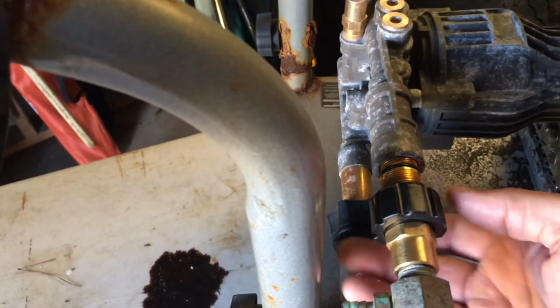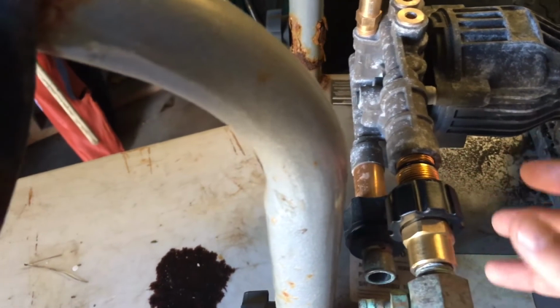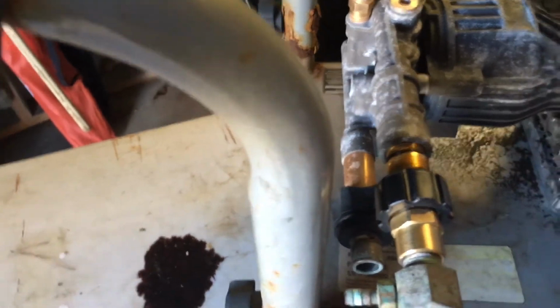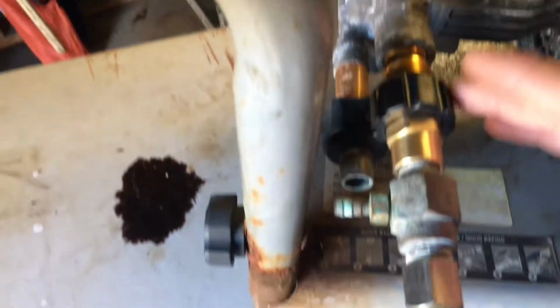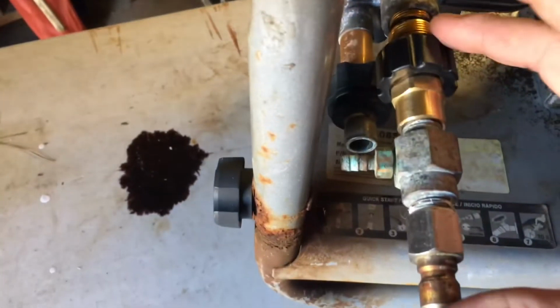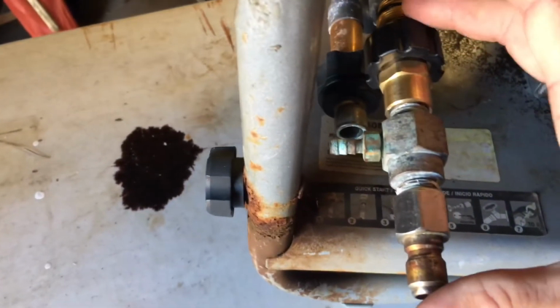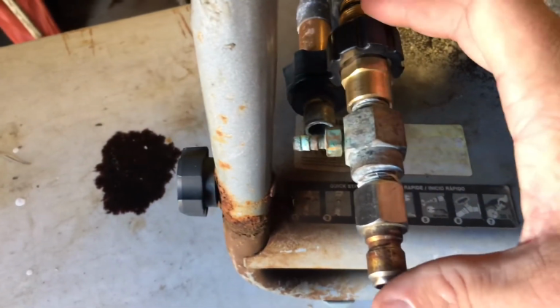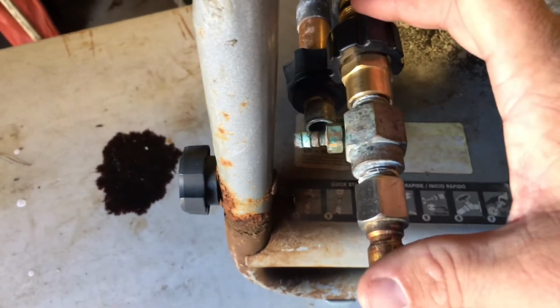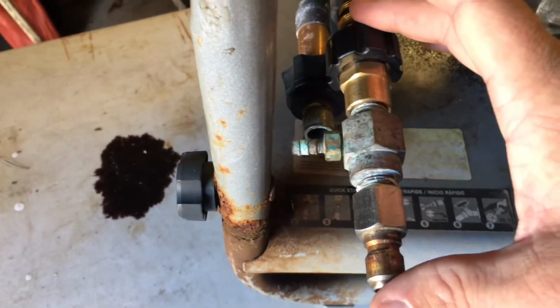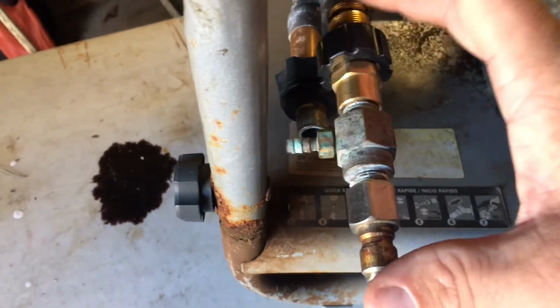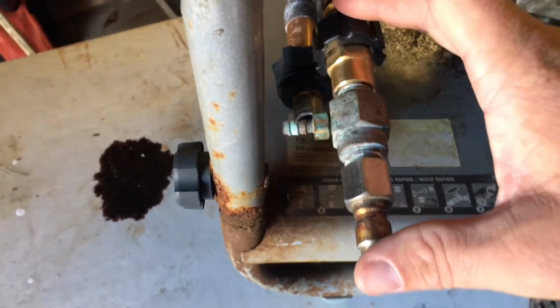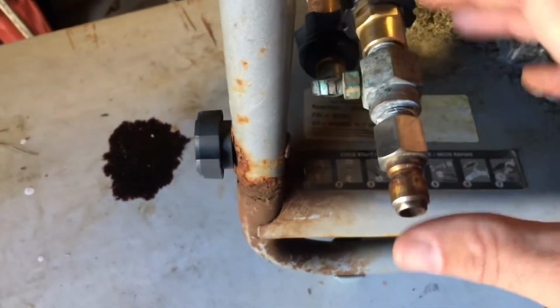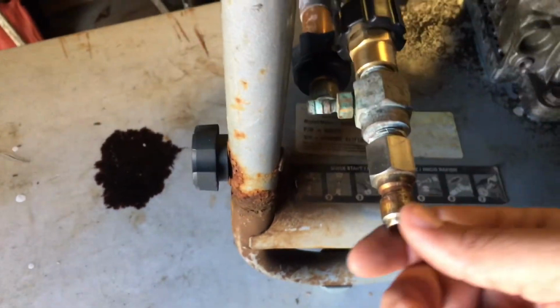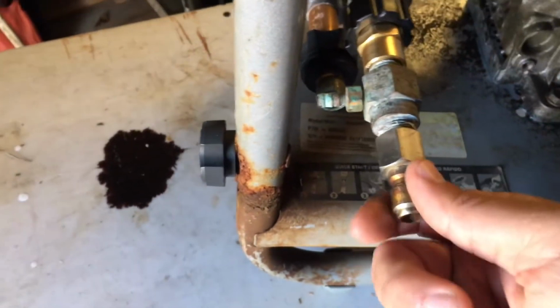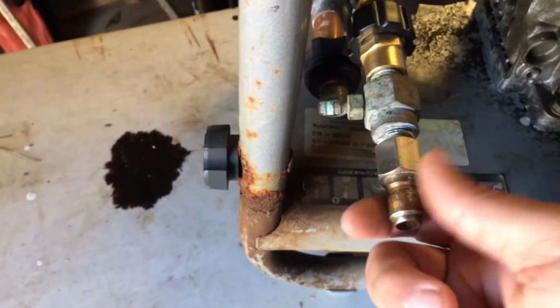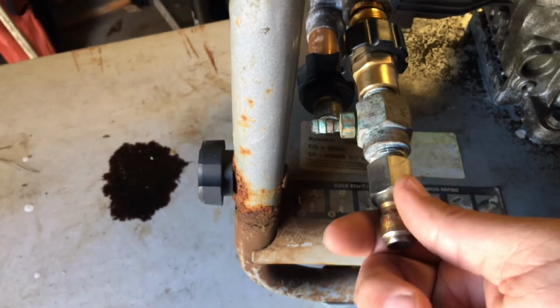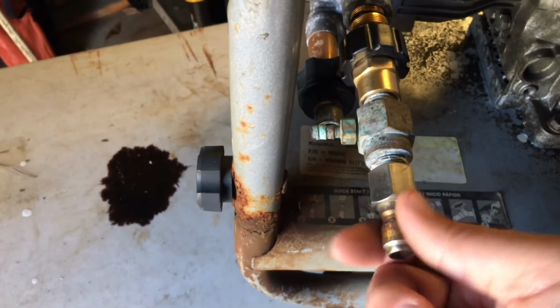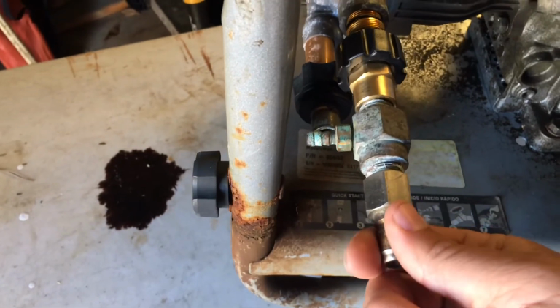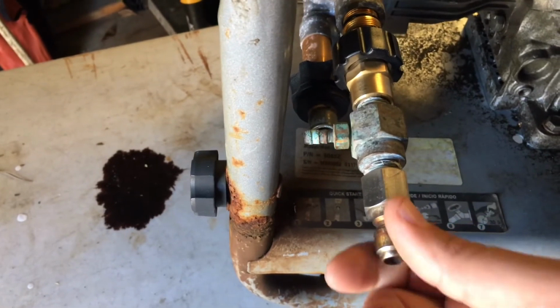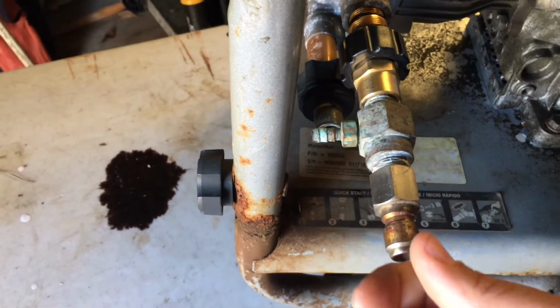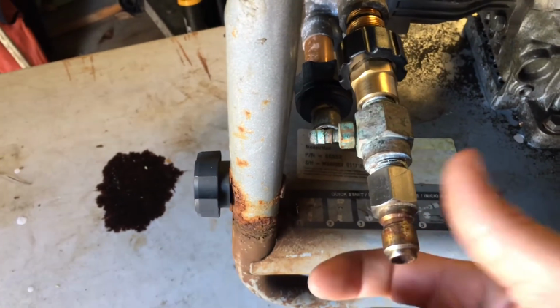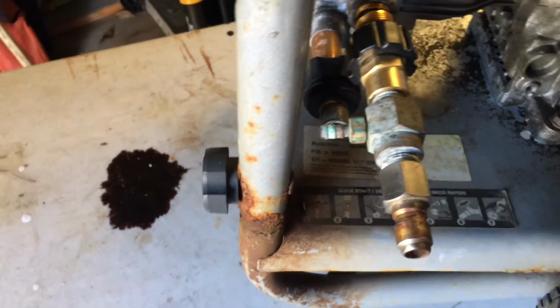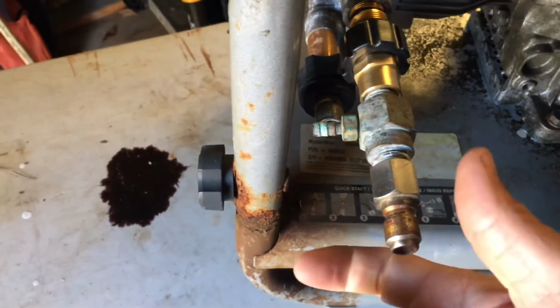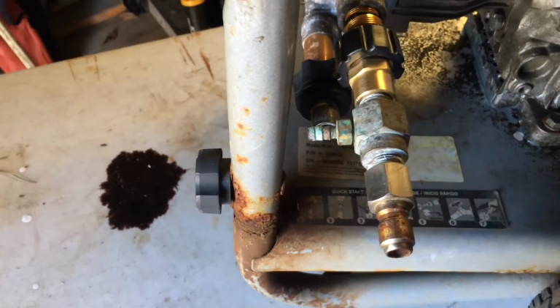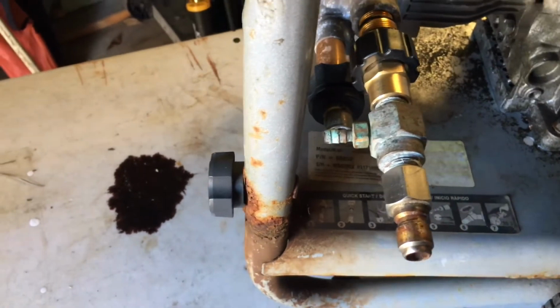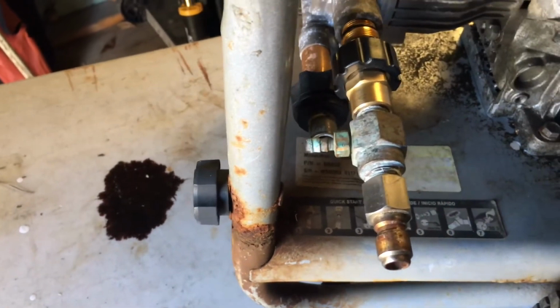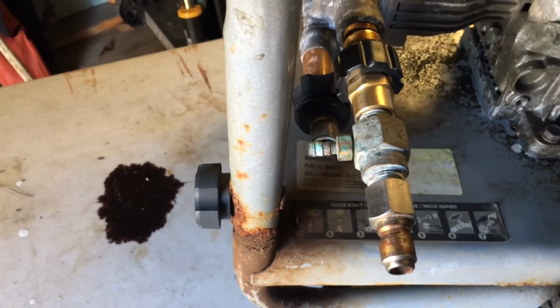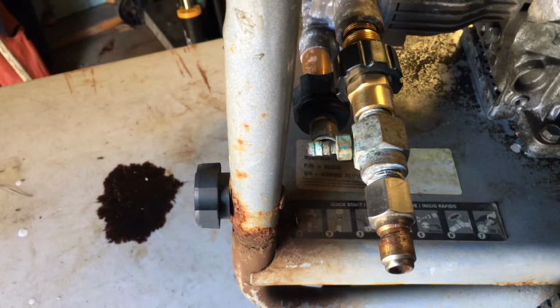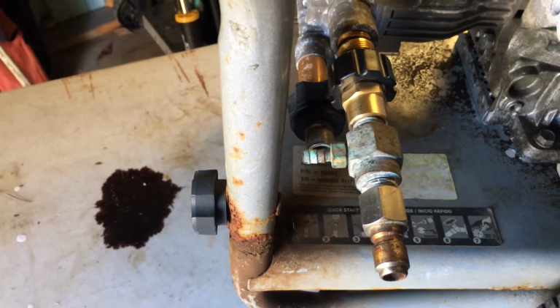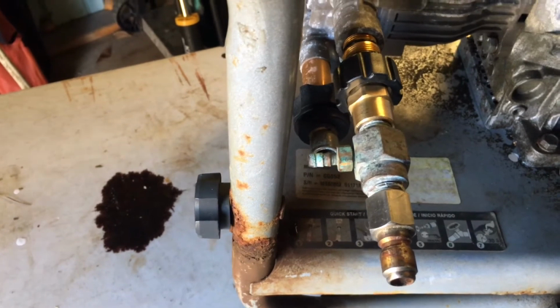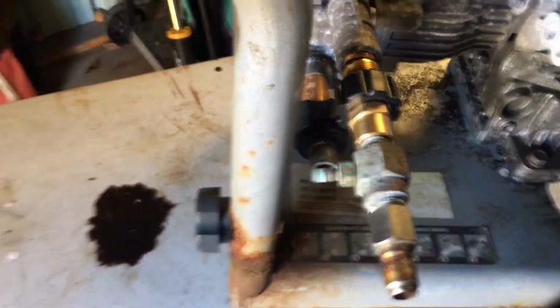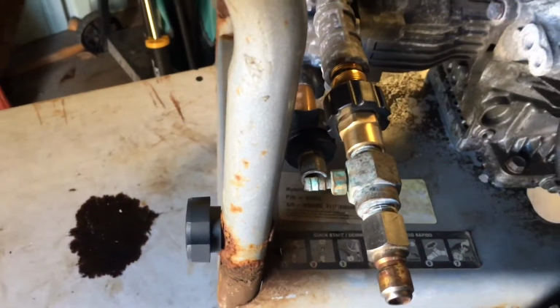I don't think I could have gotten this any more simple than it is now. I like having the male on the end so I can just quick connect from my pressure hose.